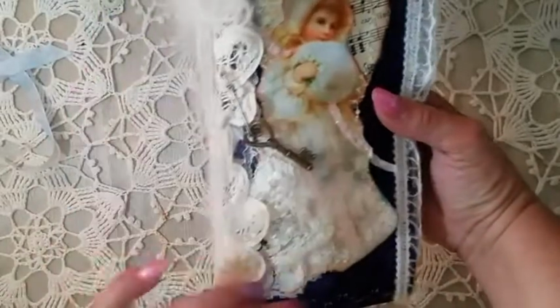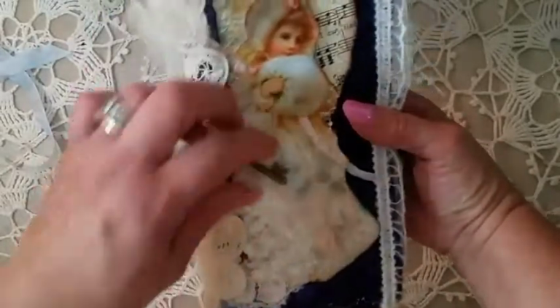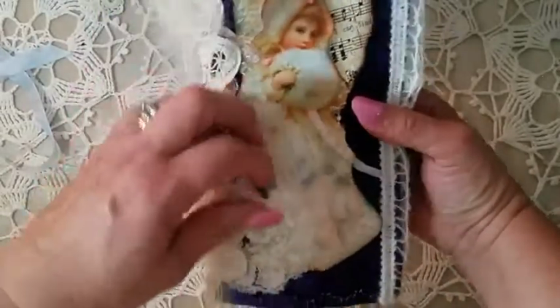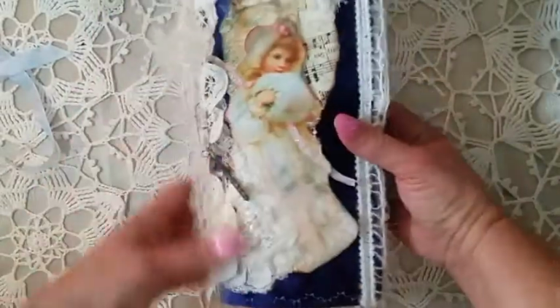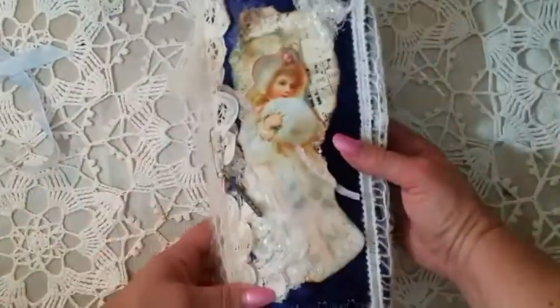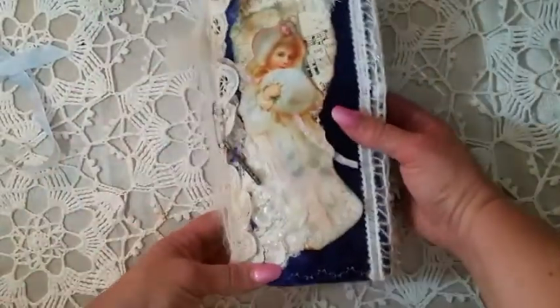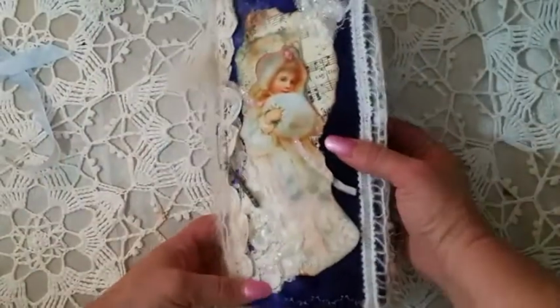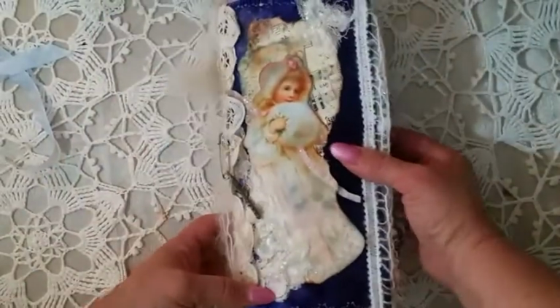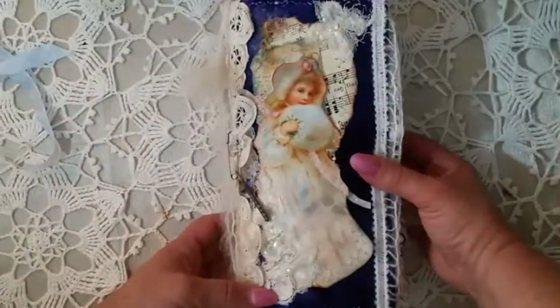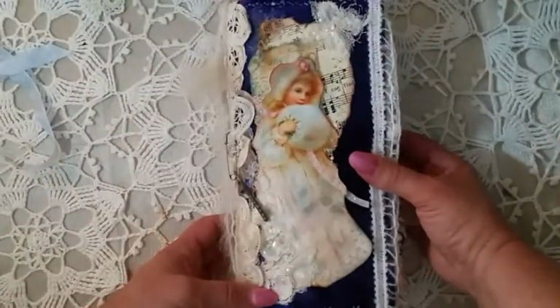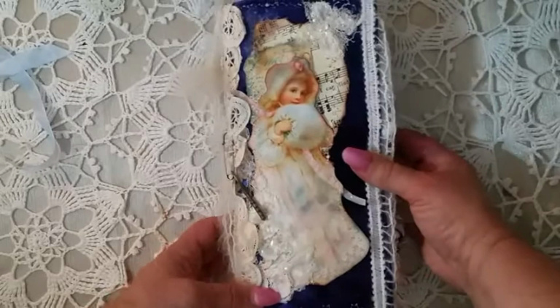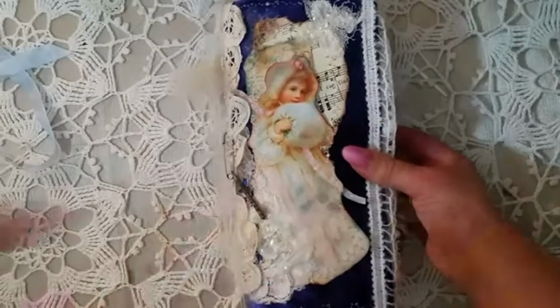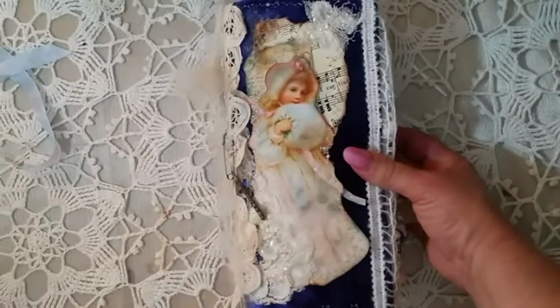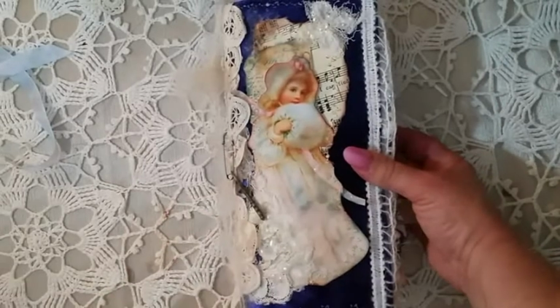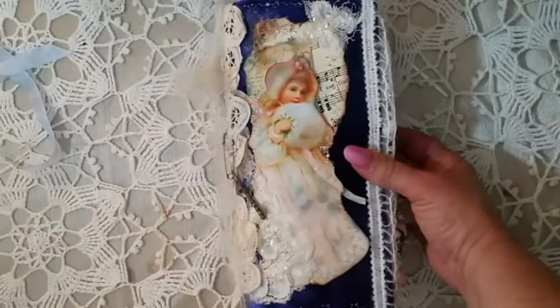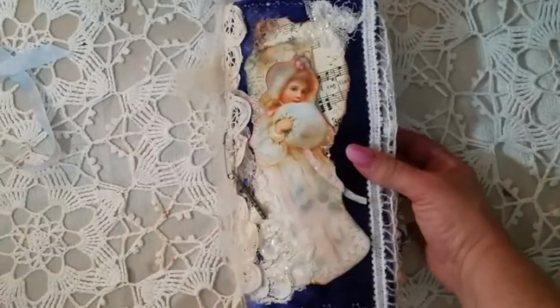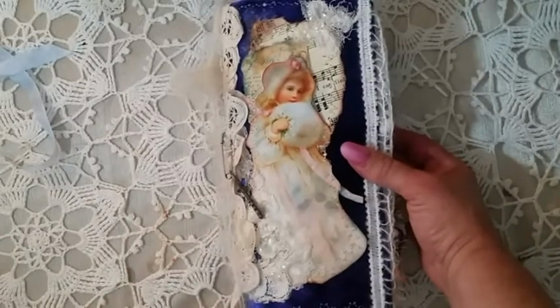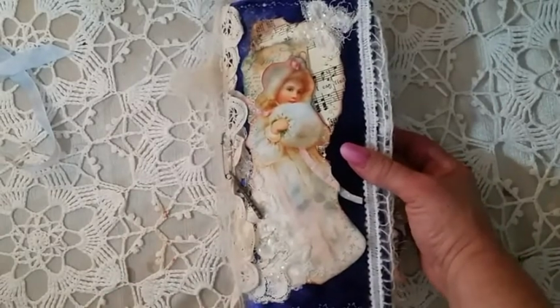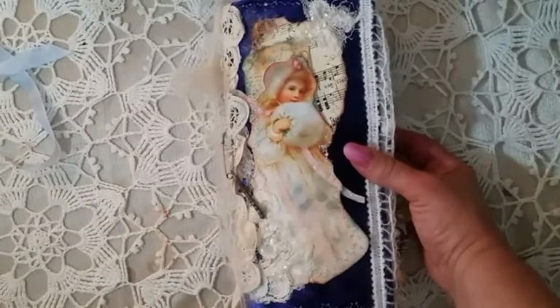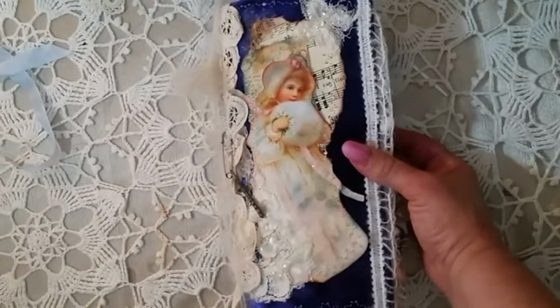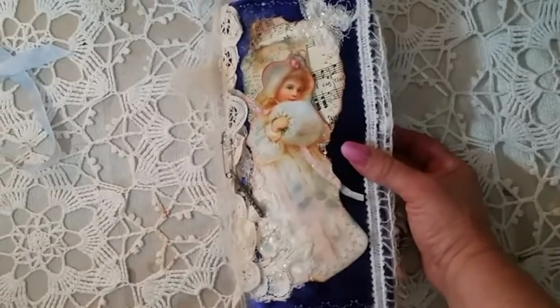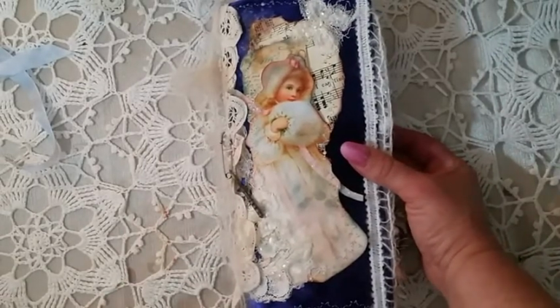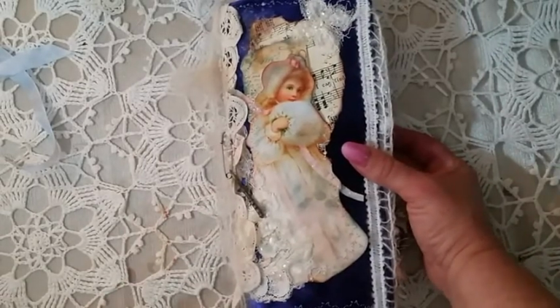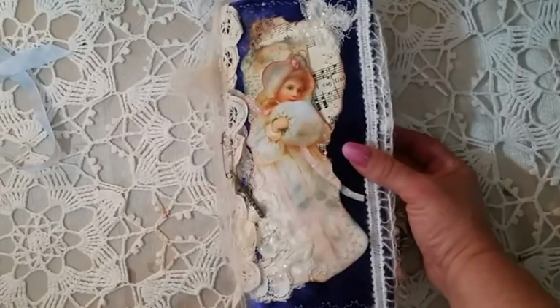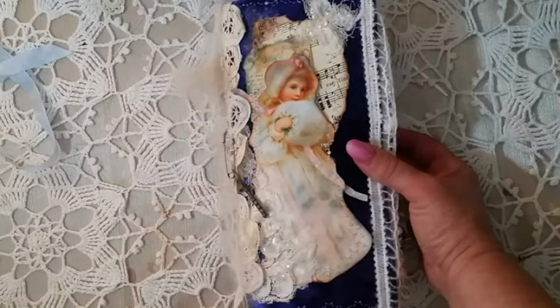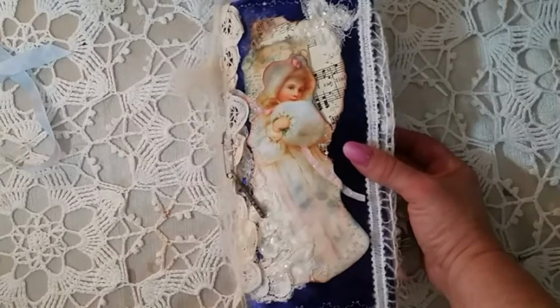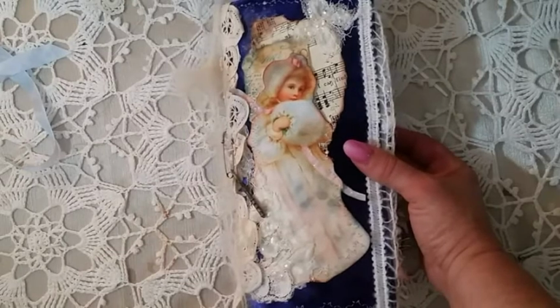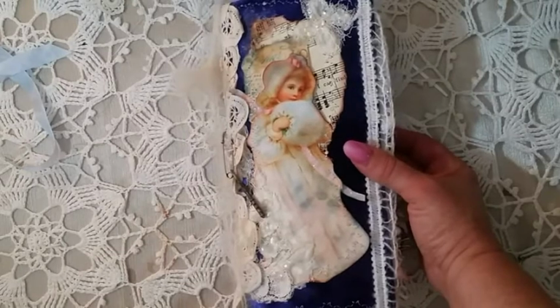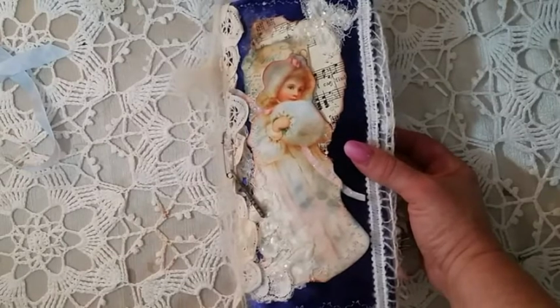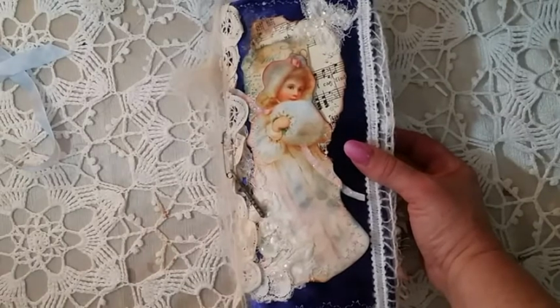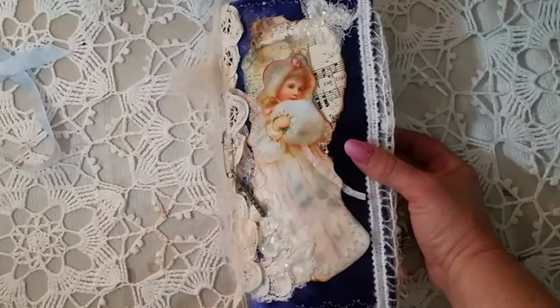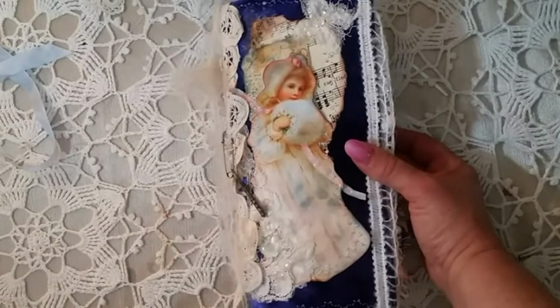I will probably be making two more - I think I have enough blue velvet for two more. Thanks for watching, thanks for supporting me, keep crafting, have a wonderful night, and we'll see you soon!